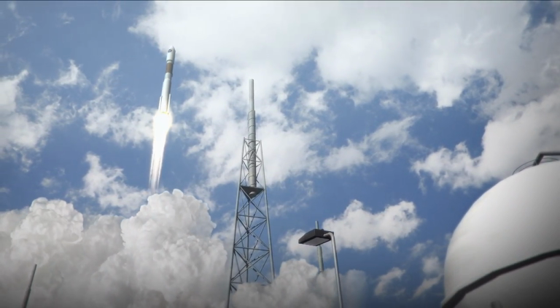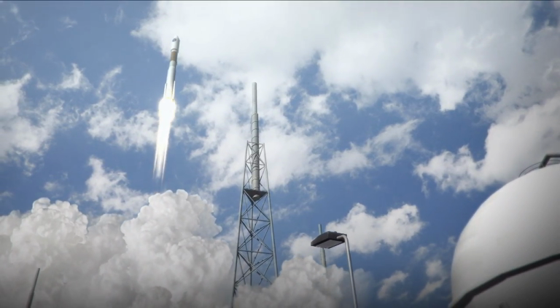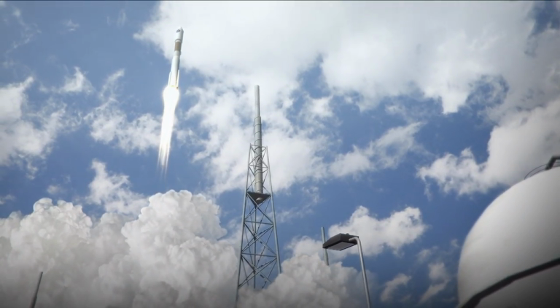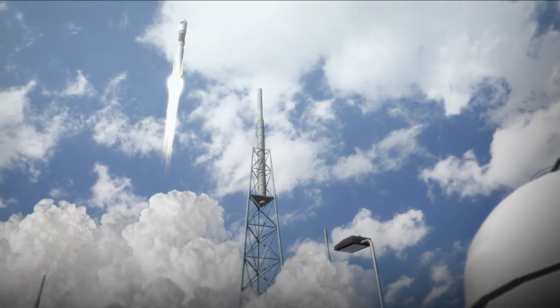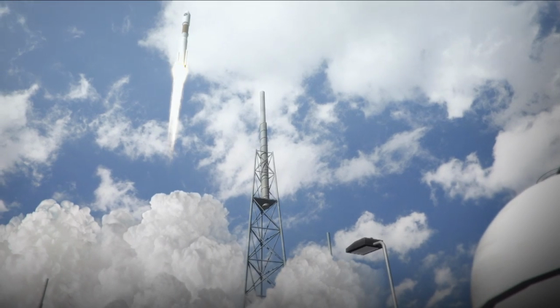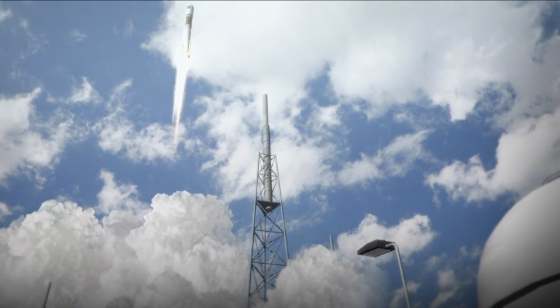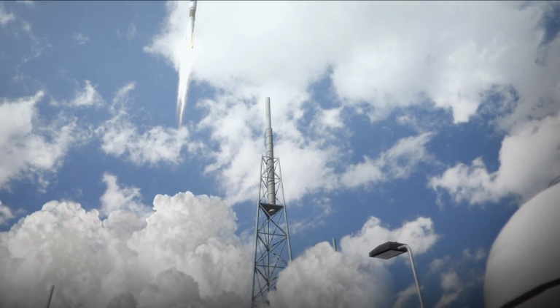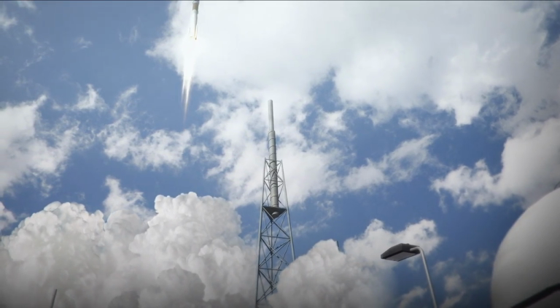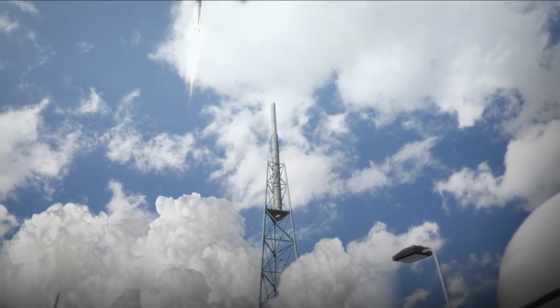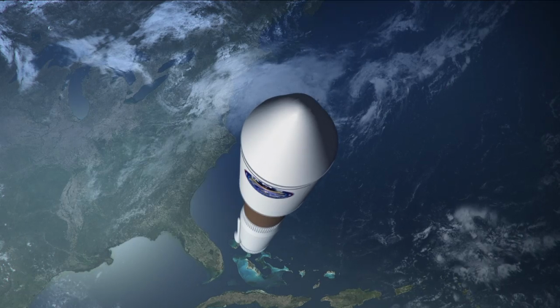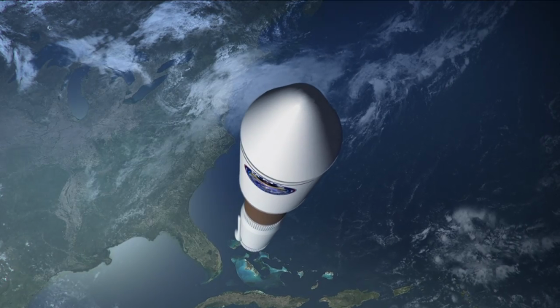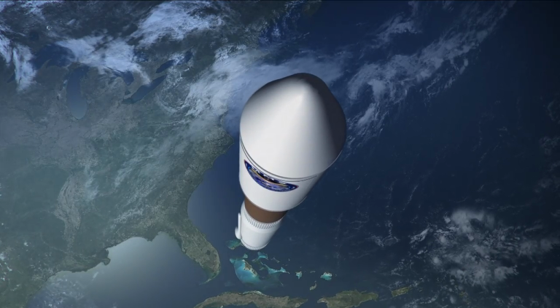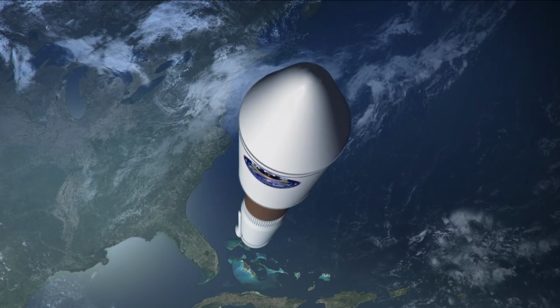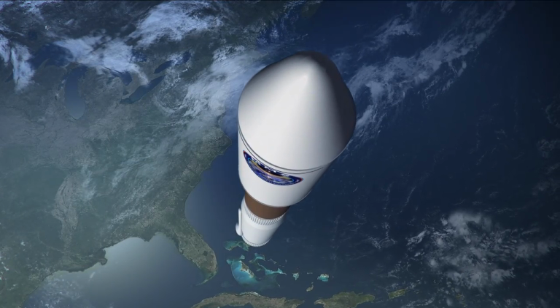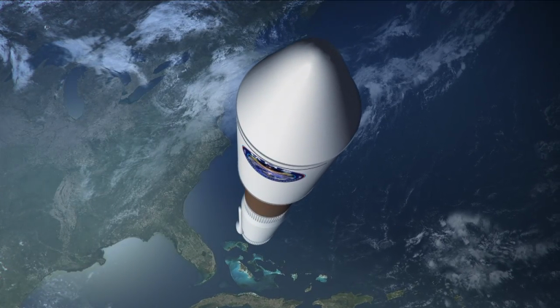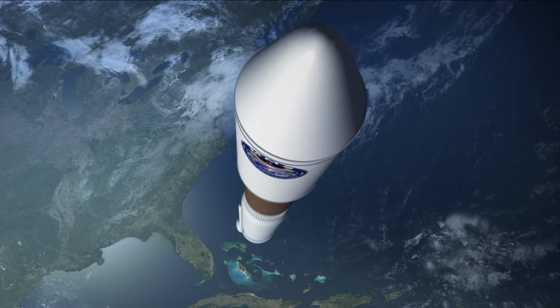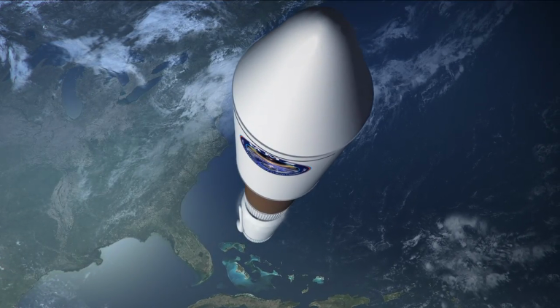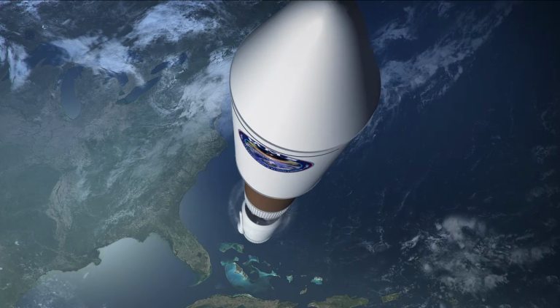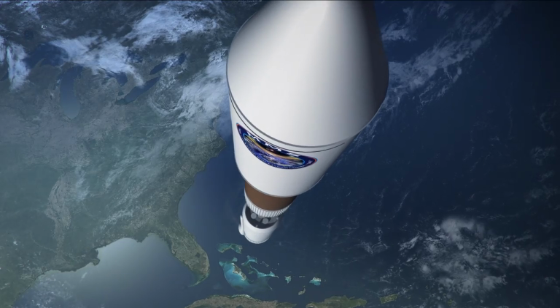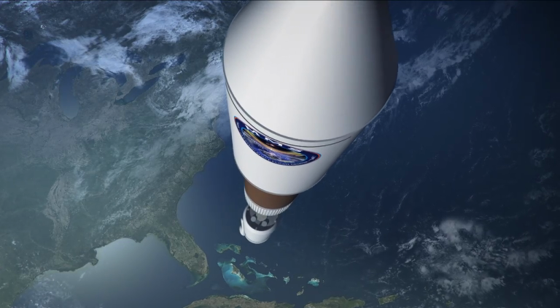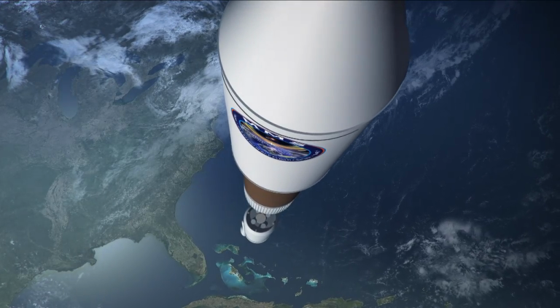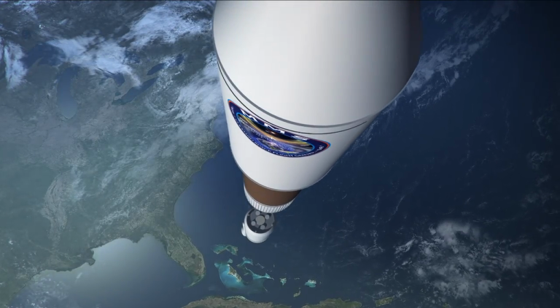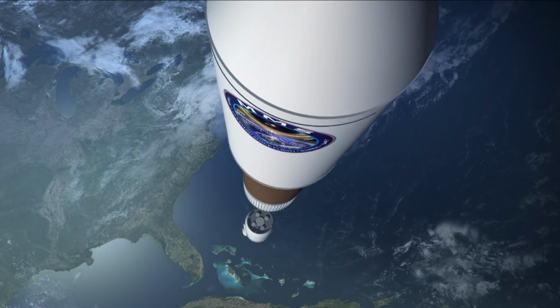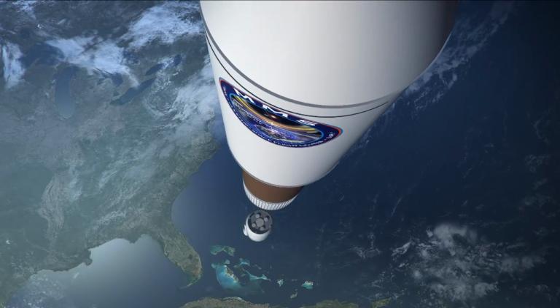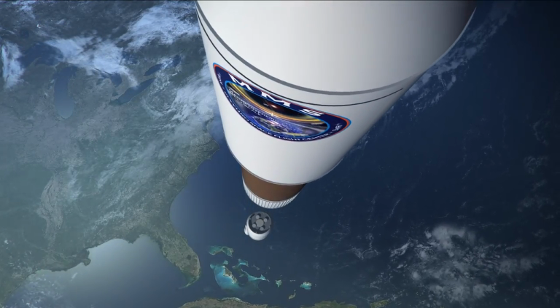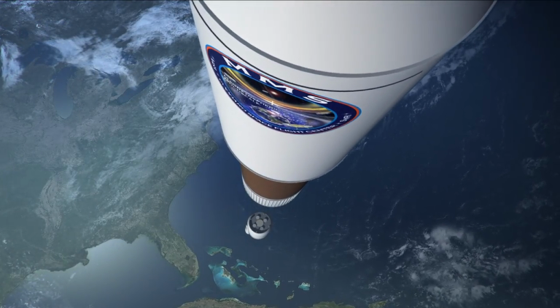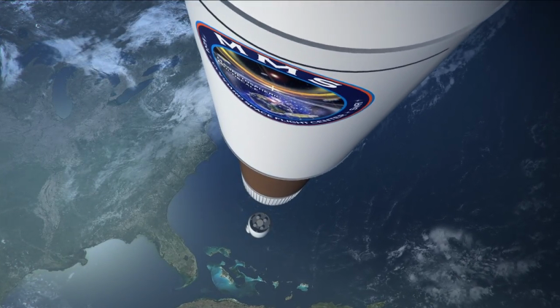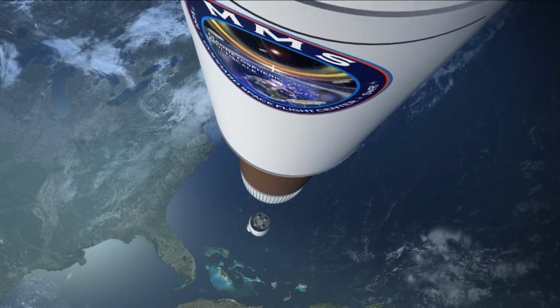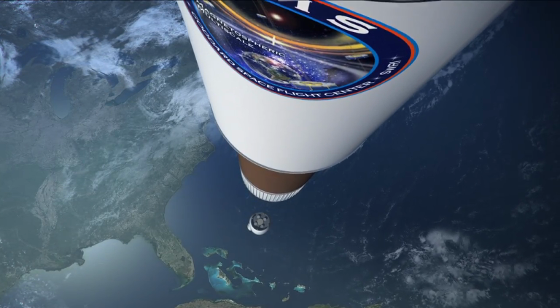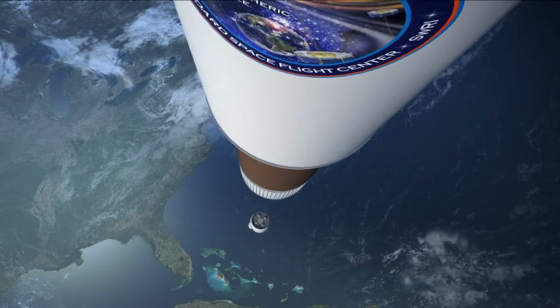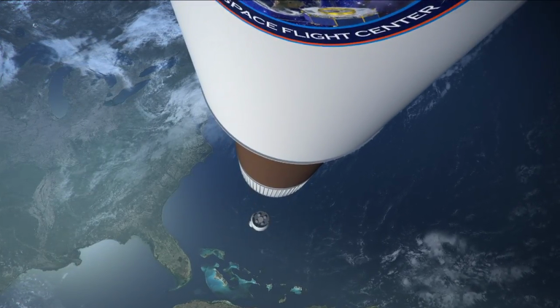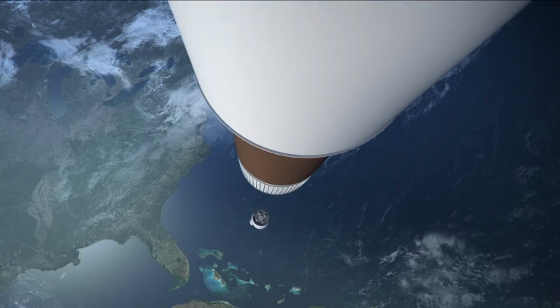There's our launch on our Atlas V launch vehicle from Cape Canaveral Air Force Station. Now we're flying above Florida and the first stage has separated. The second stage puts us into orbit.